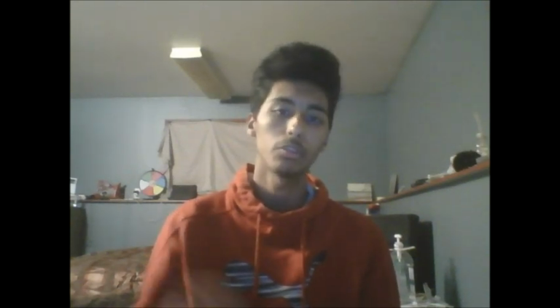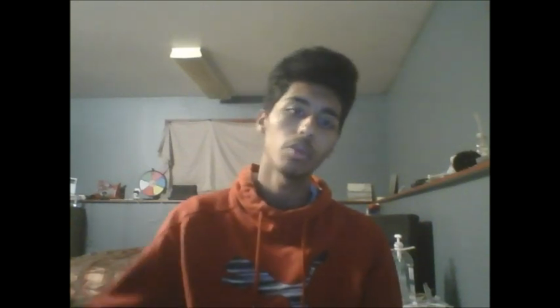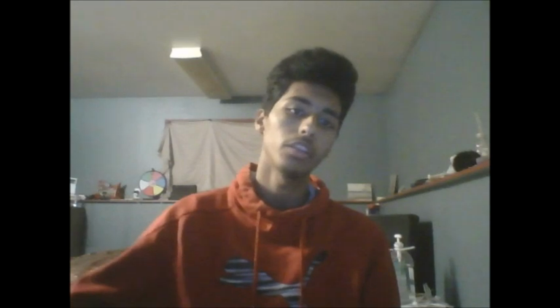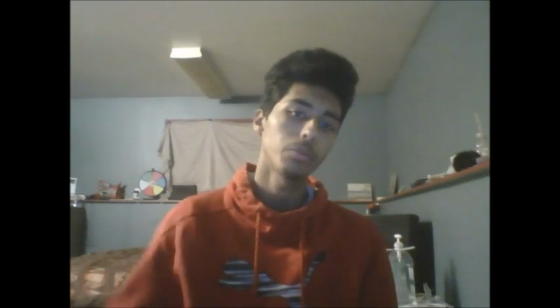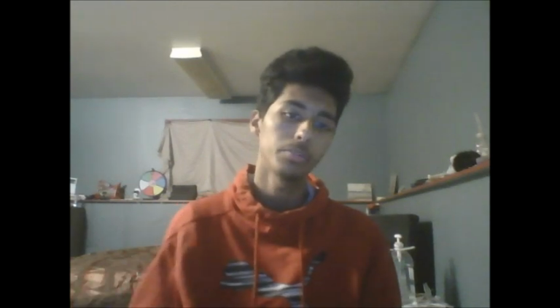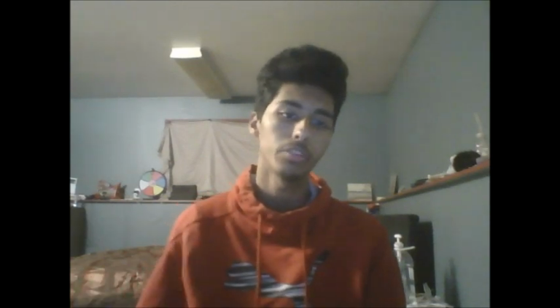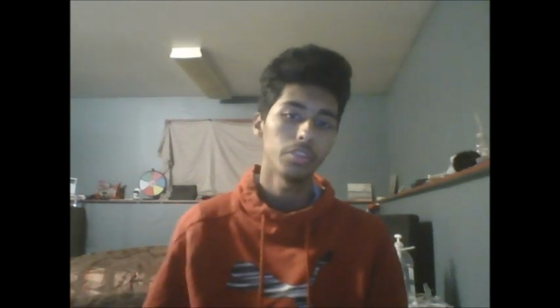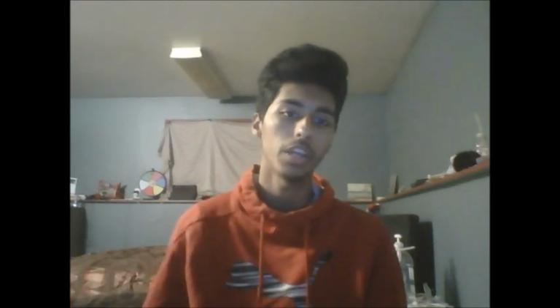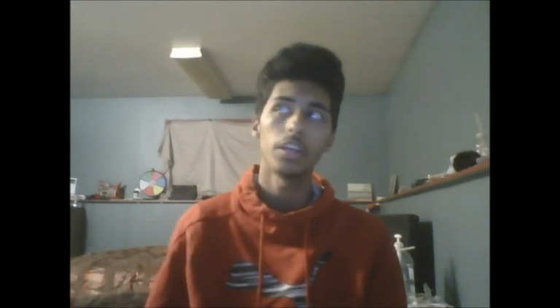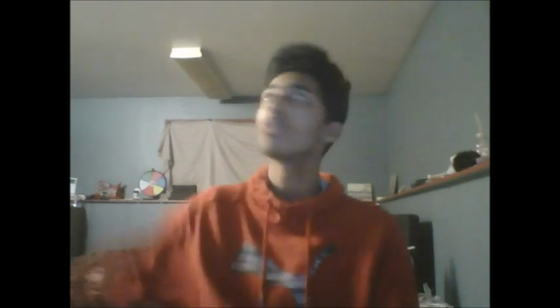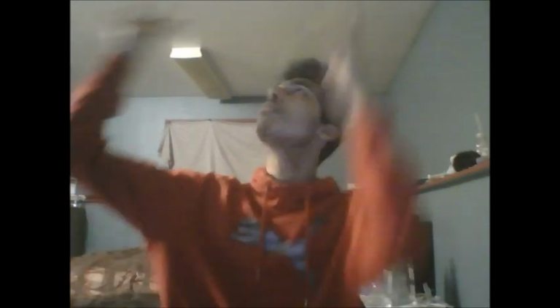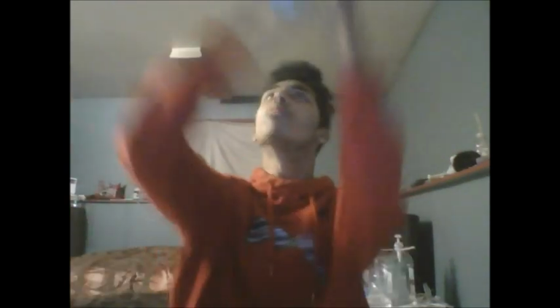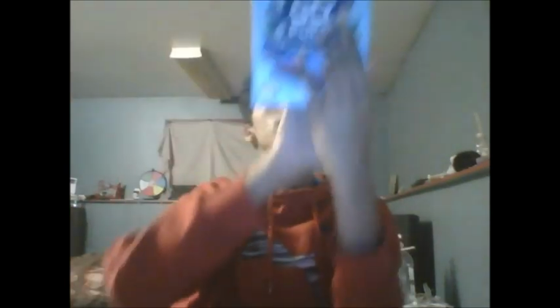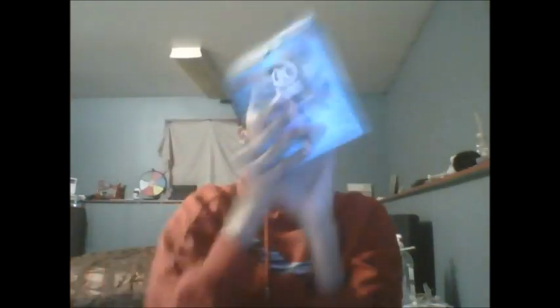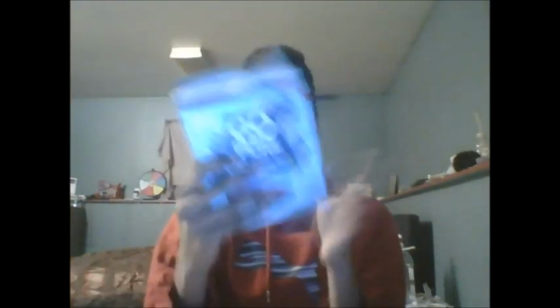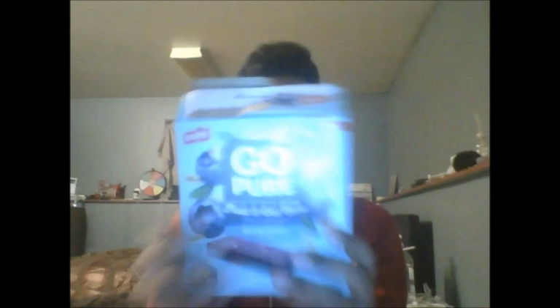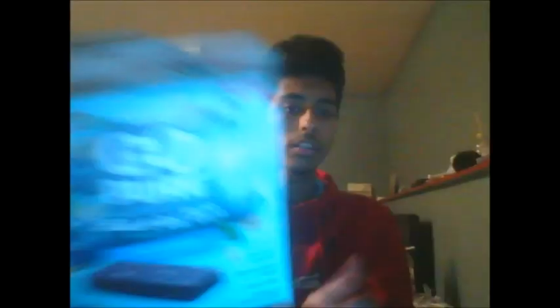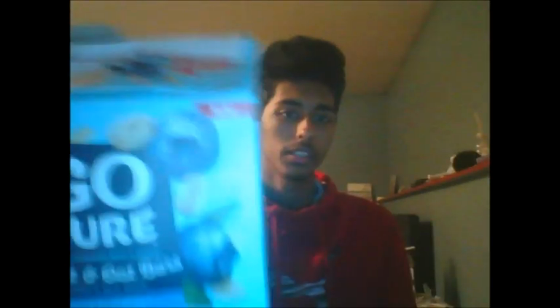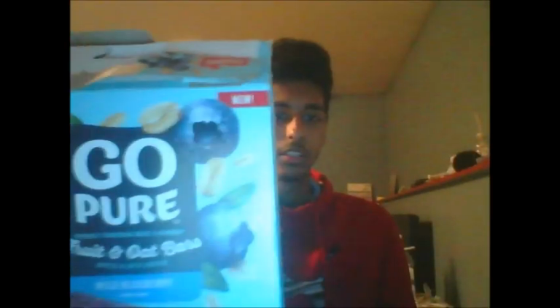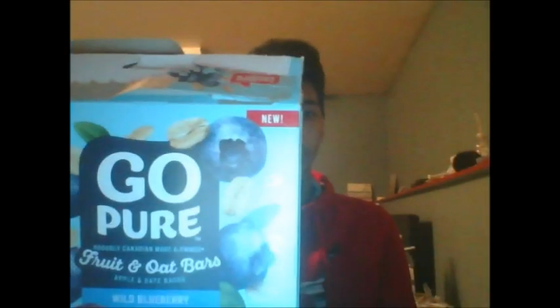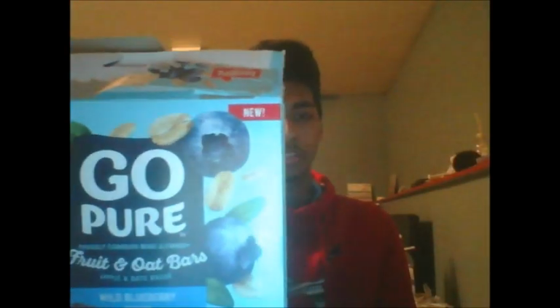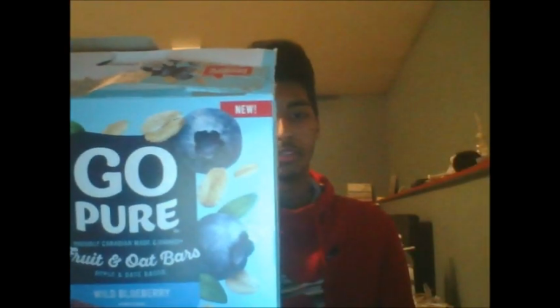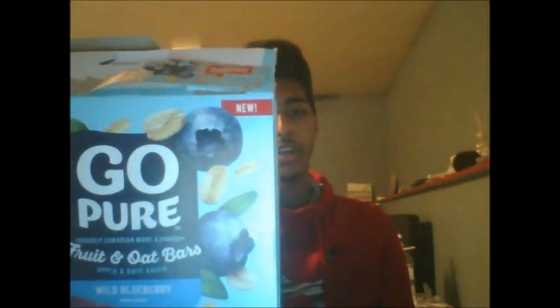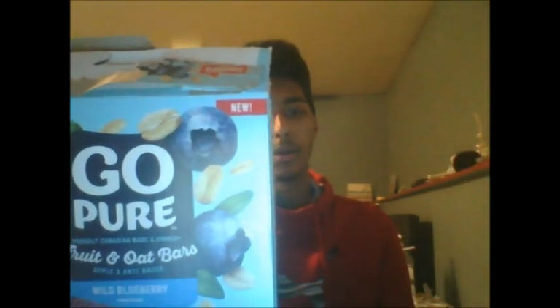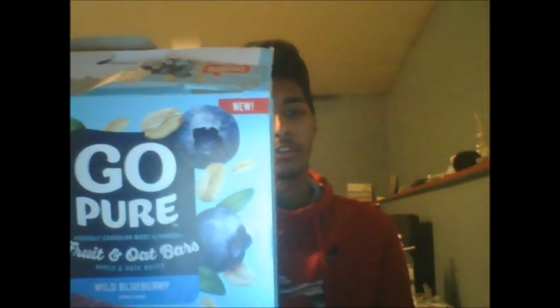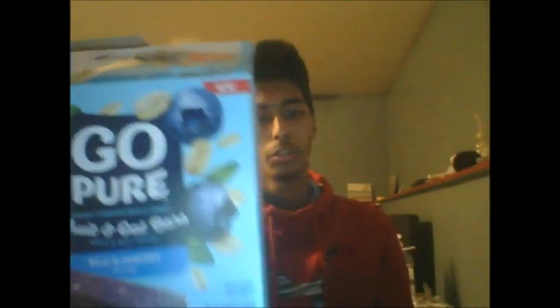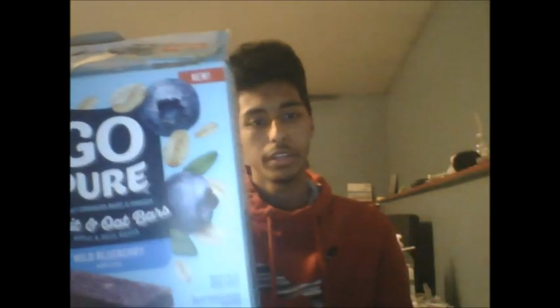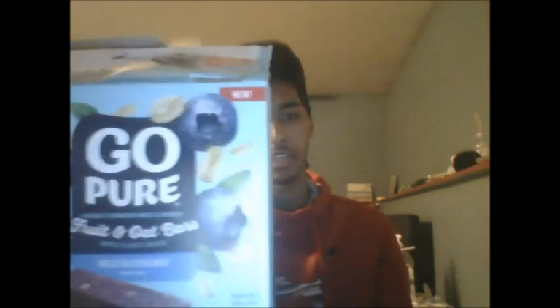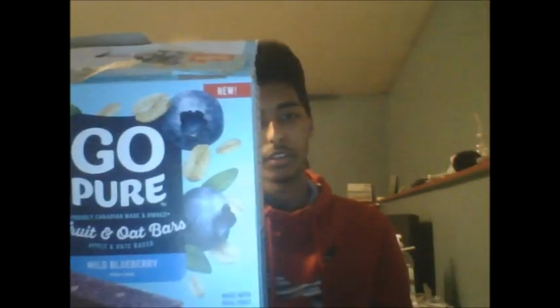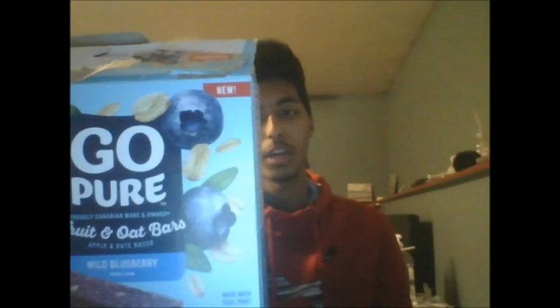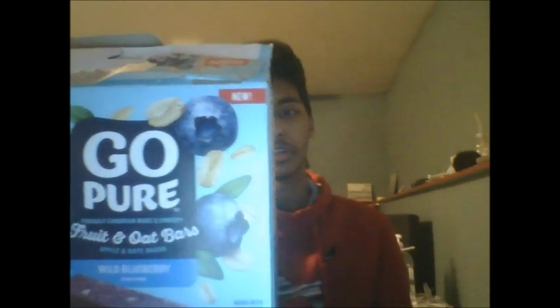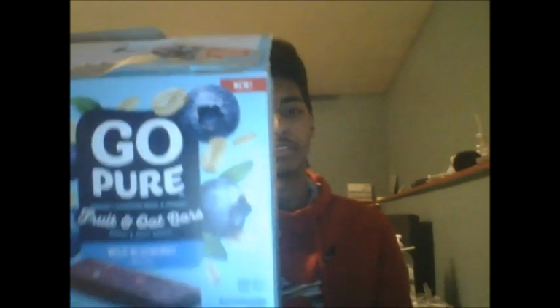So the product I'm going to be reviewing today is the LeClerc Go Pure Fruit and Oat Bars Blueberry Flavor, or Wild Blueberry Flavor.